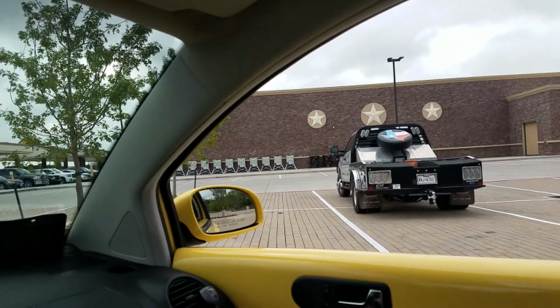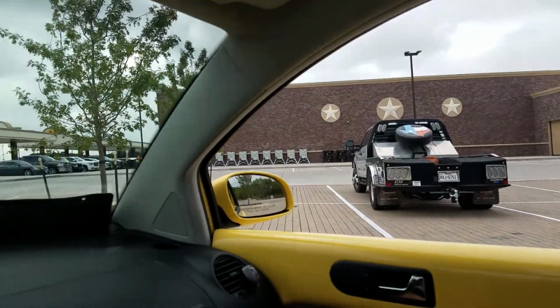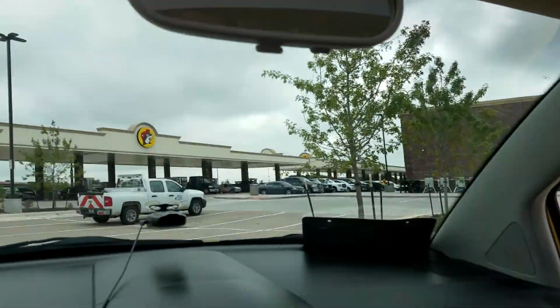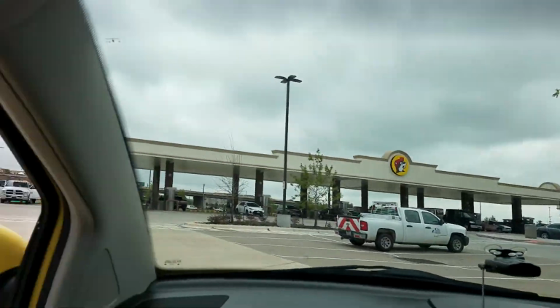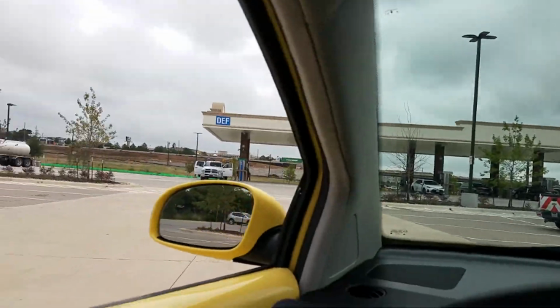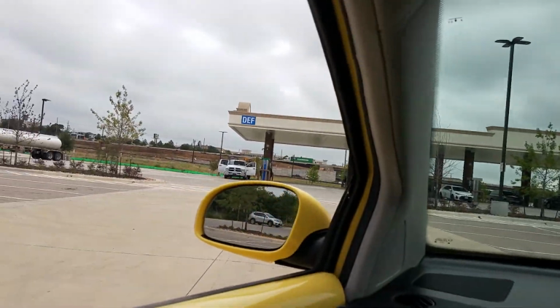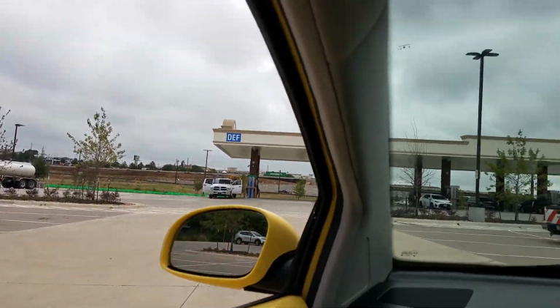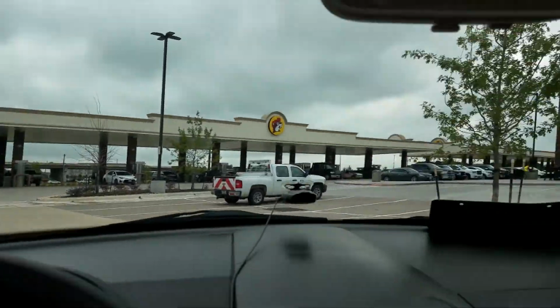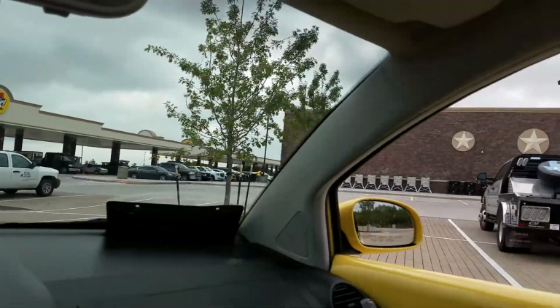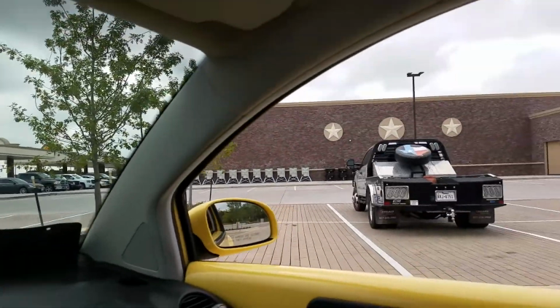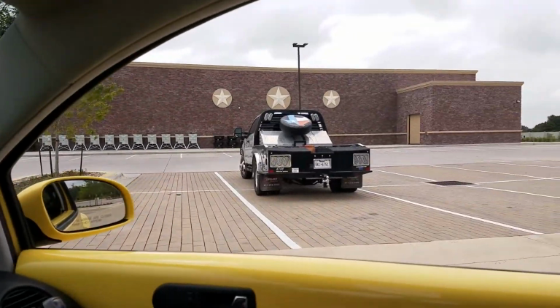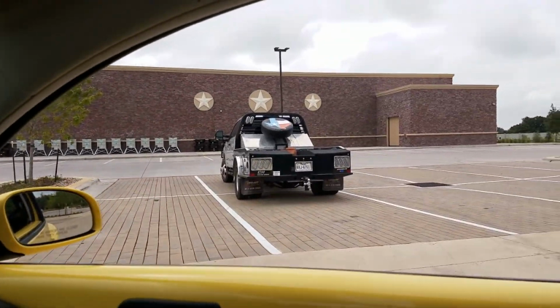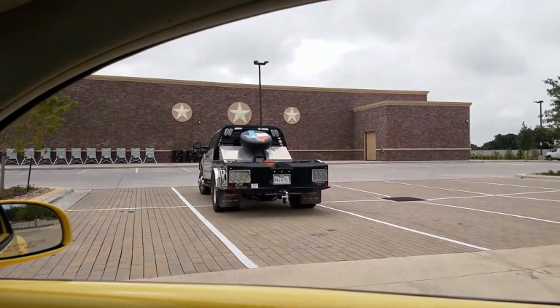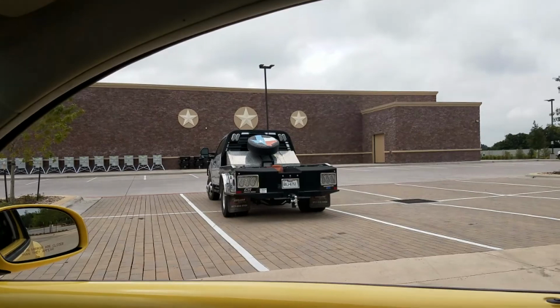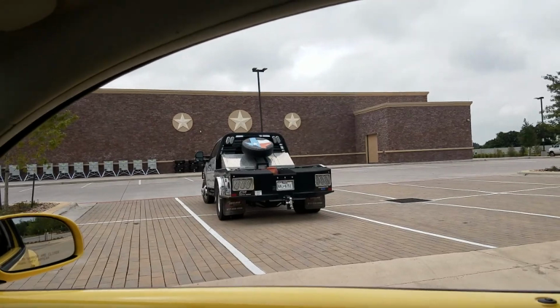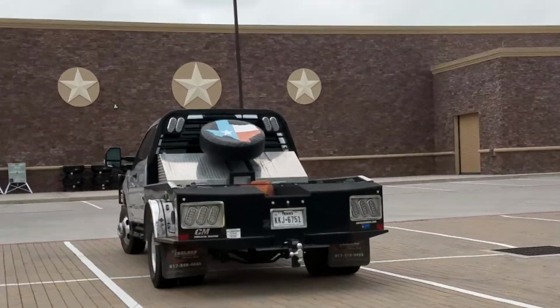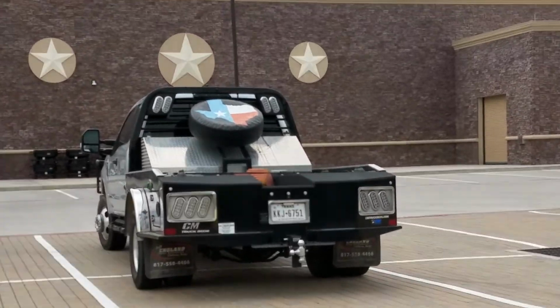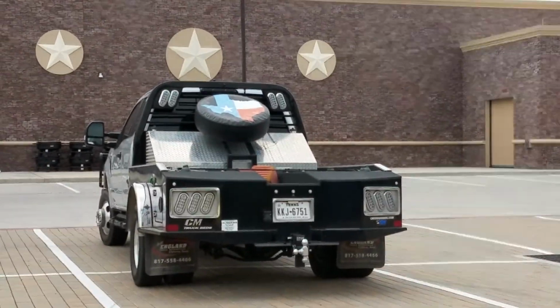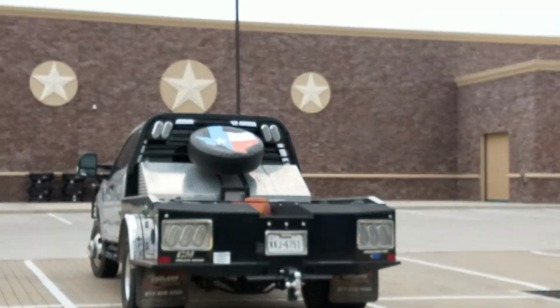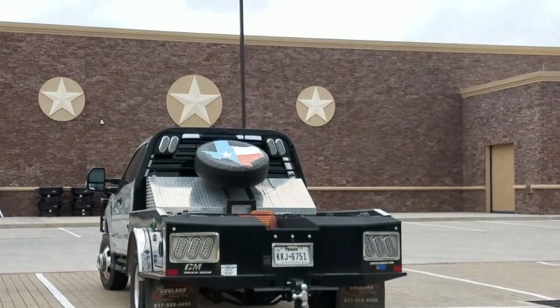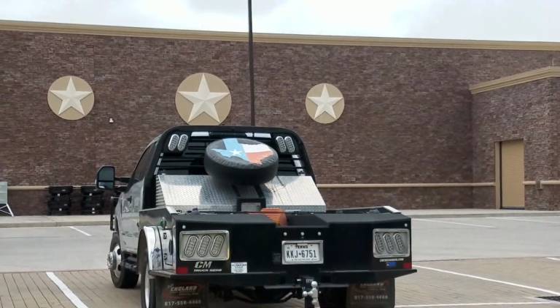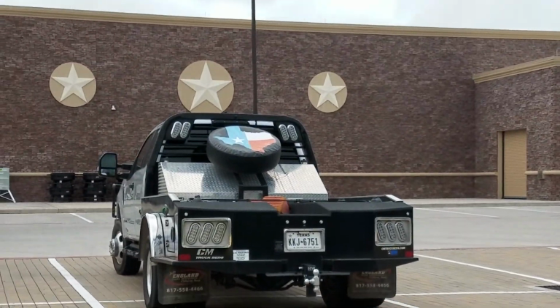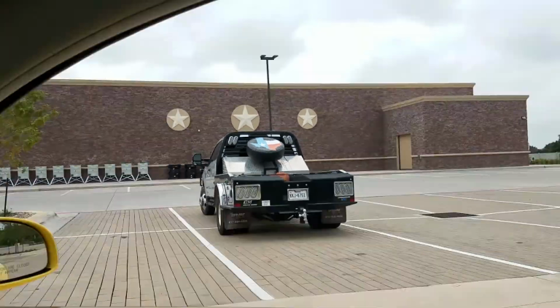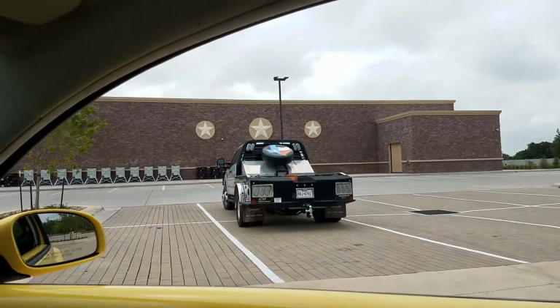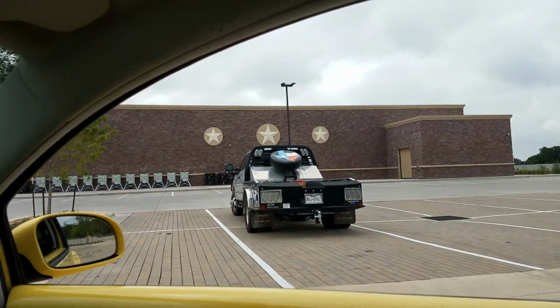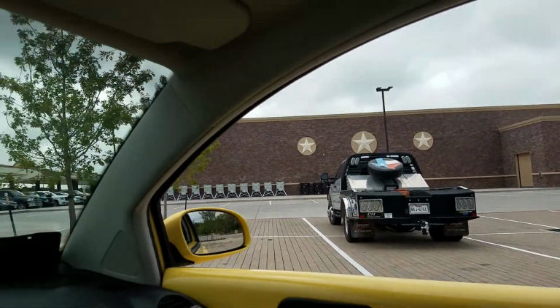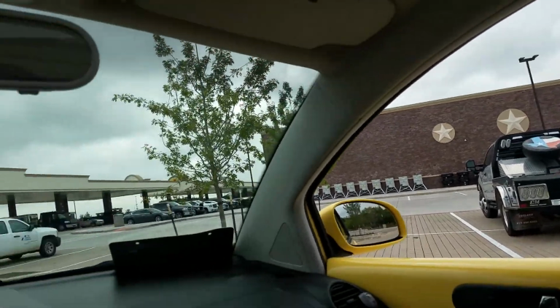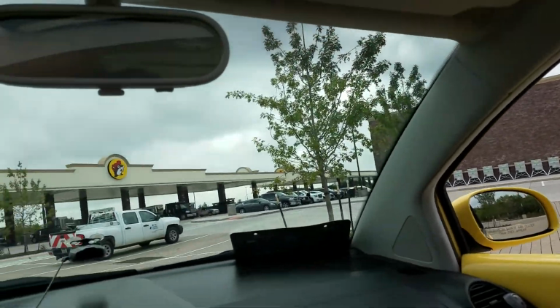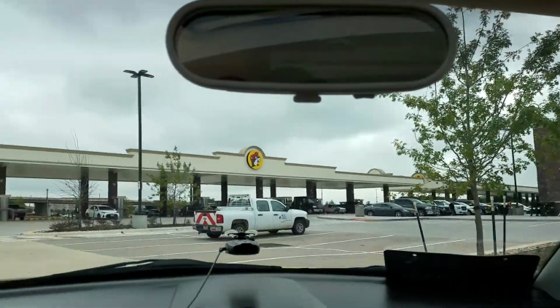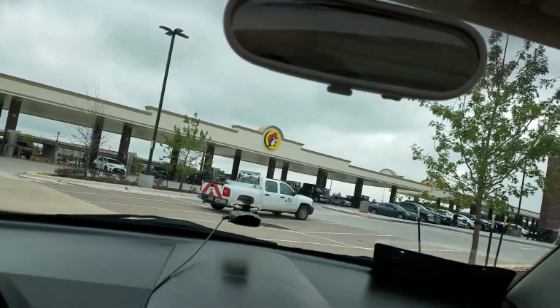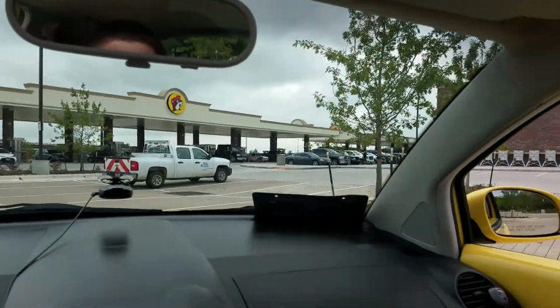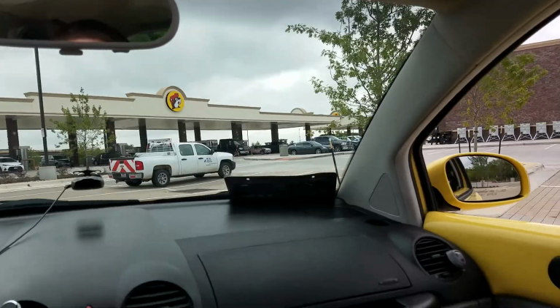This is the Buc-ee's gas station in Denton, Texas. So much America, so much Texas. See how big this place is.